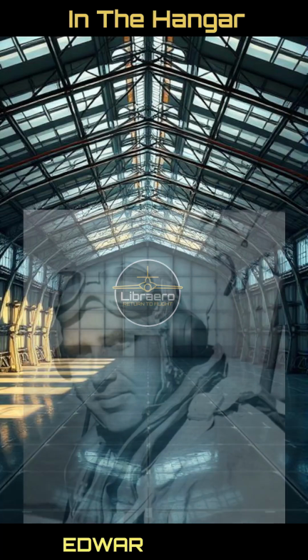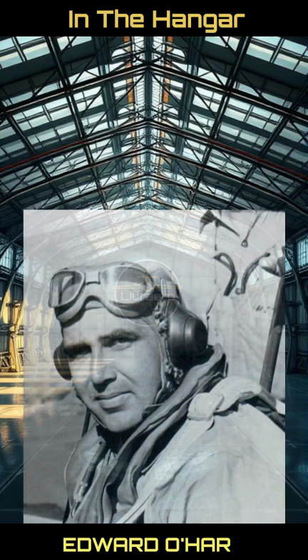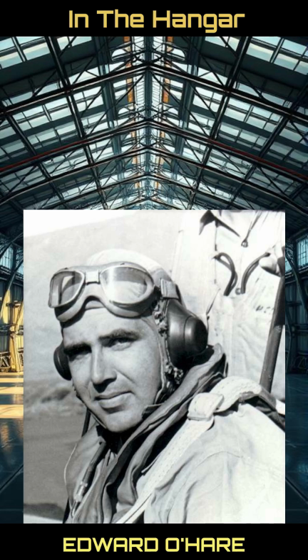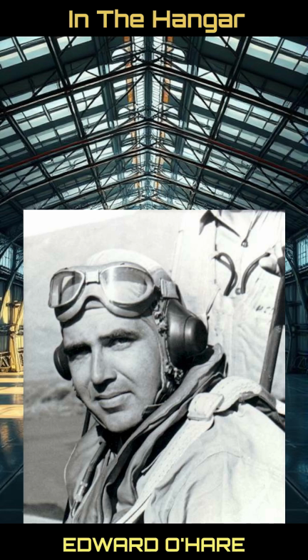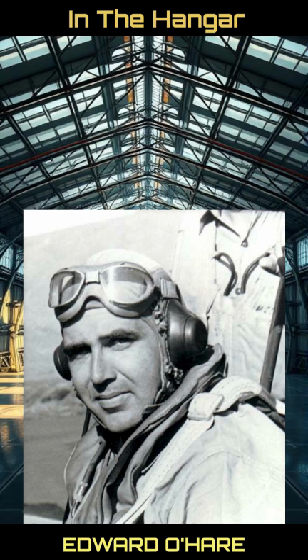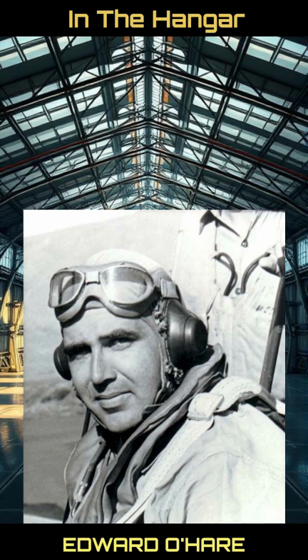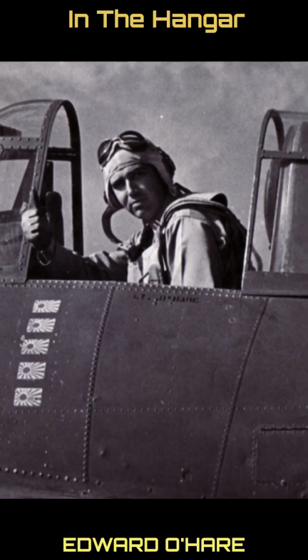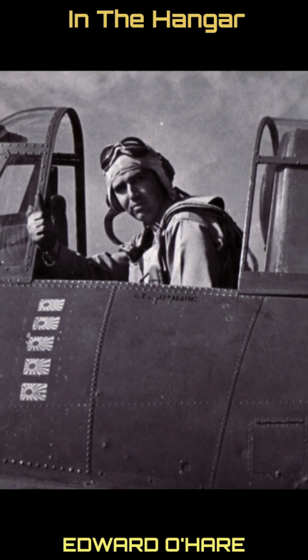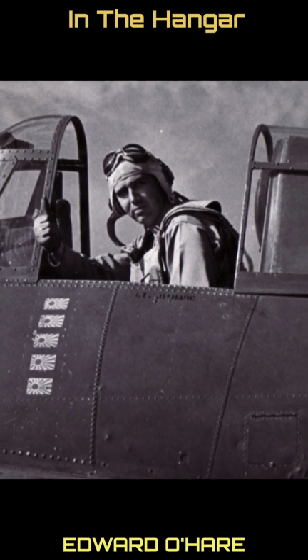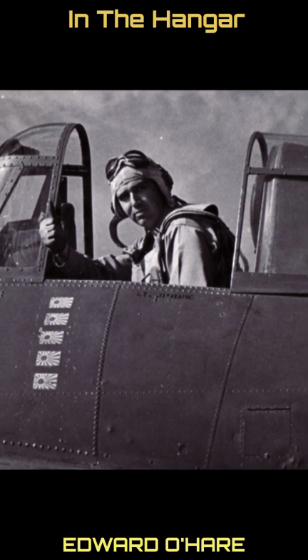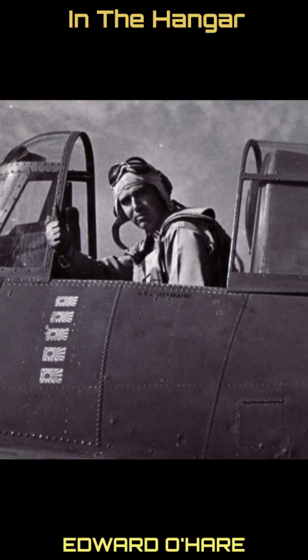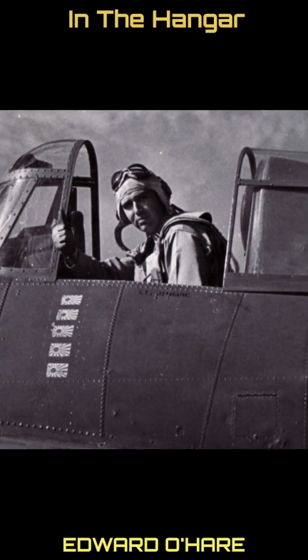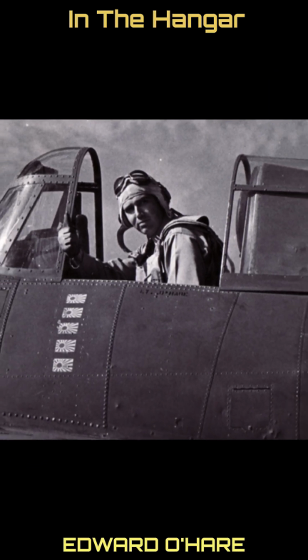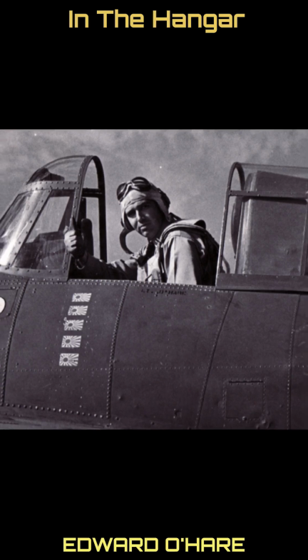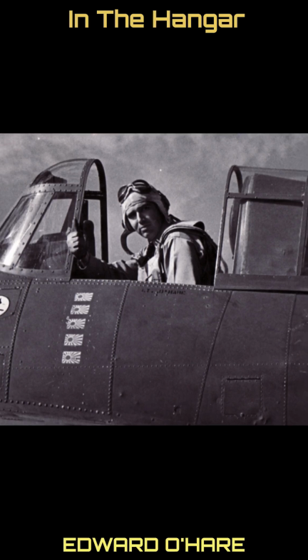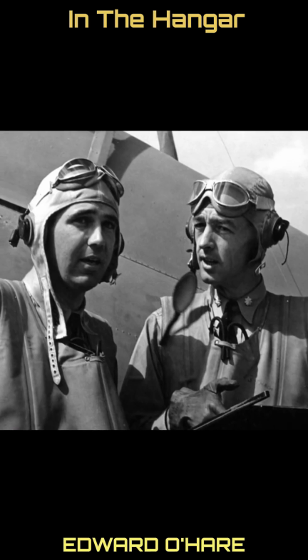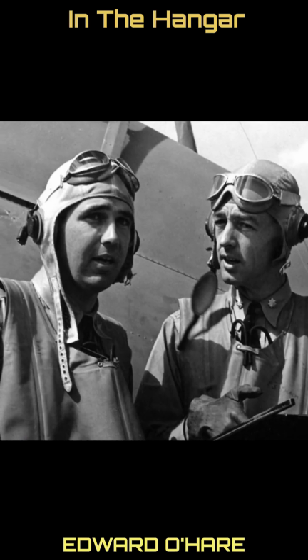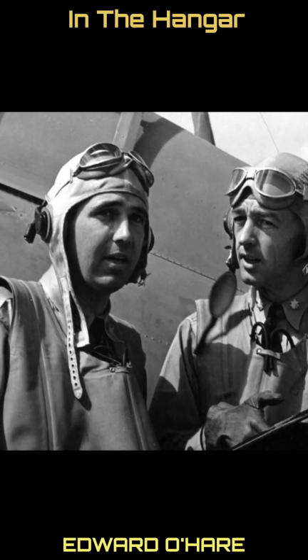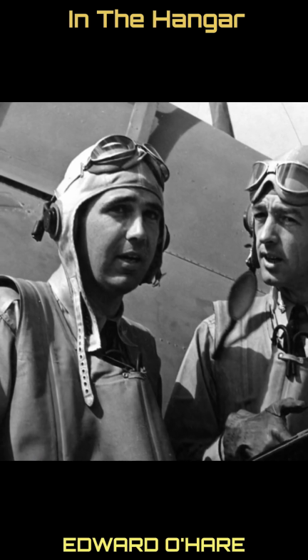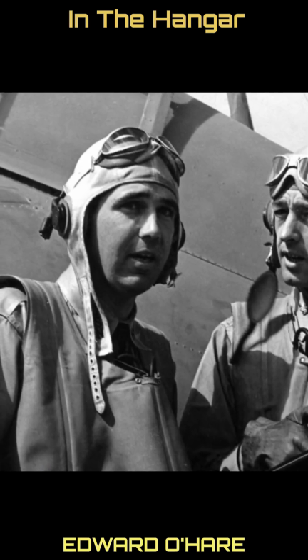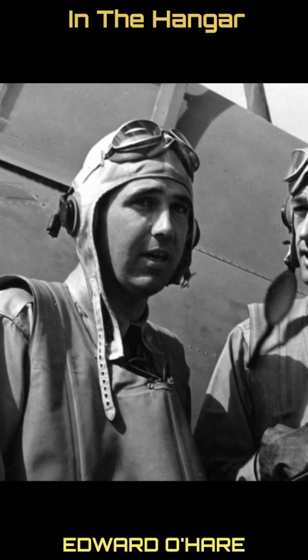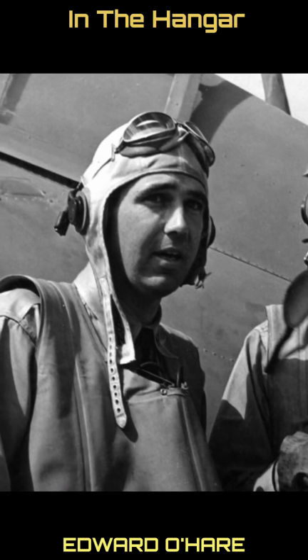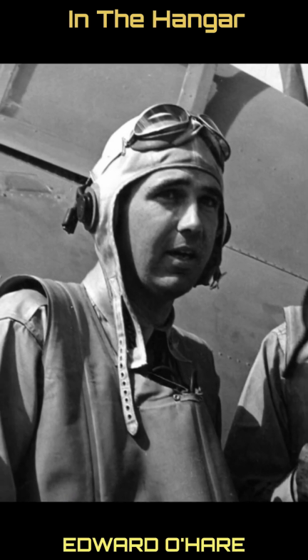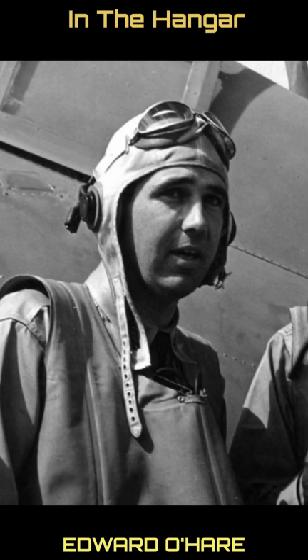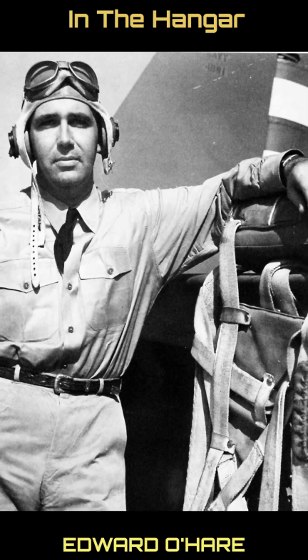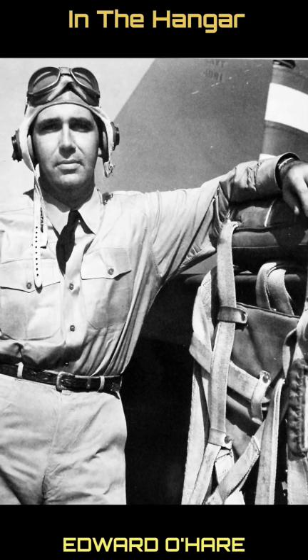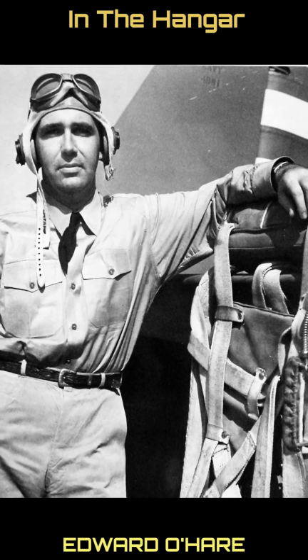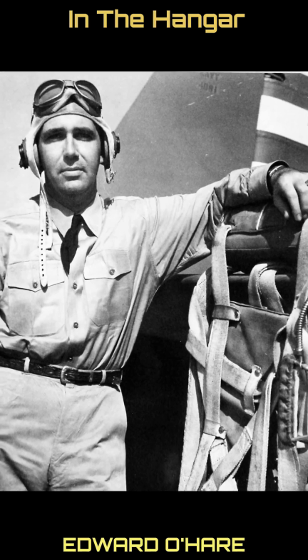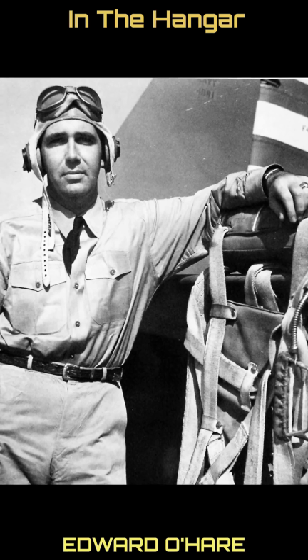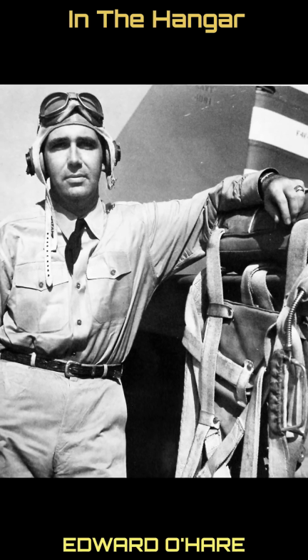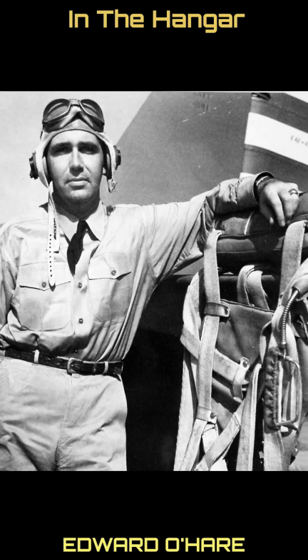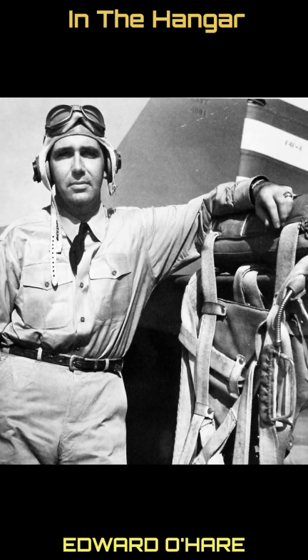Subject 195: Edward O'Hare. Edward "Butch" O'Hare was an American naval aviator and Medal of Honor recipient. He was the first naval fighter ace of World War II and shot down five Japanese bombers defending the USS Lexington while piloting a Grumman F-4F Wildcat.